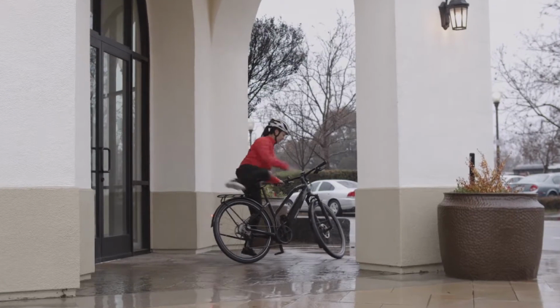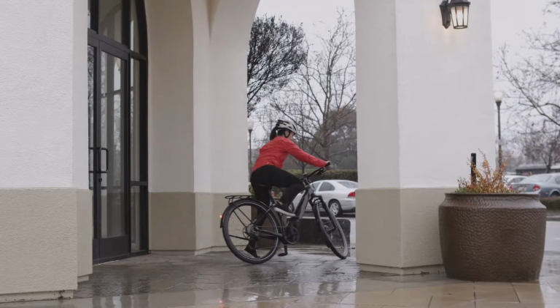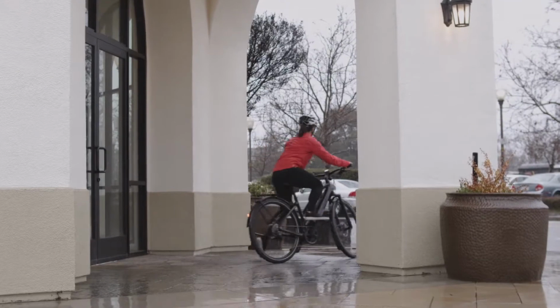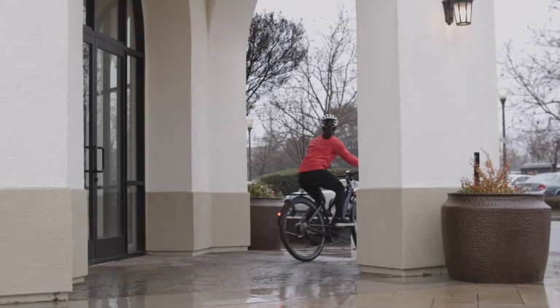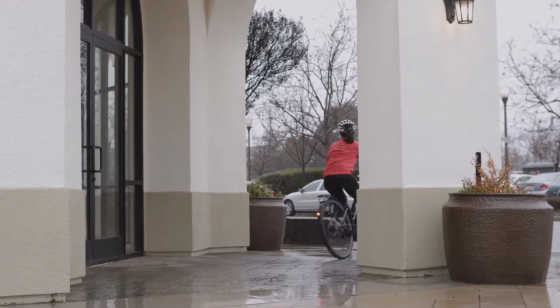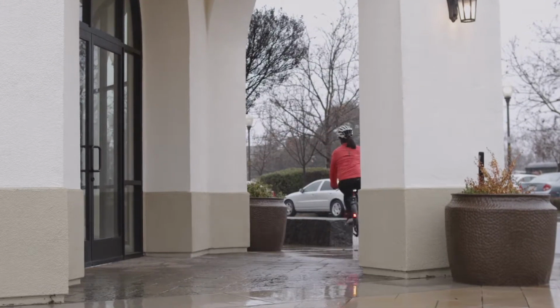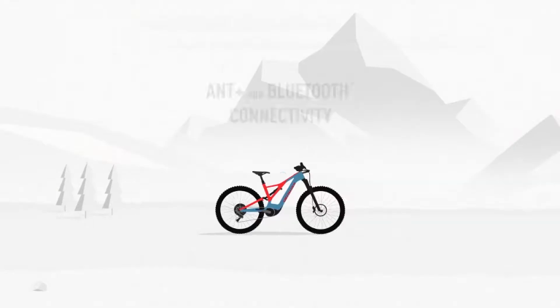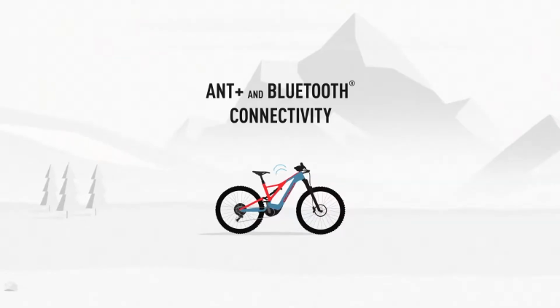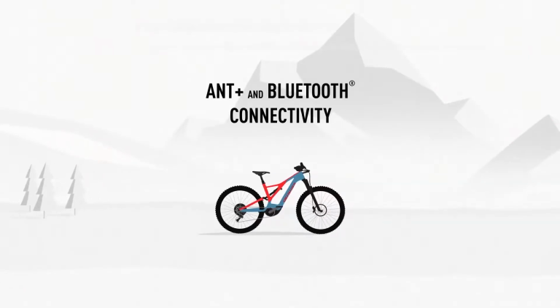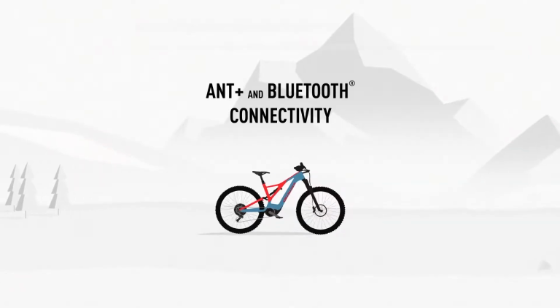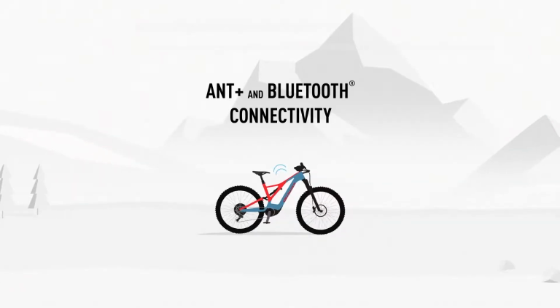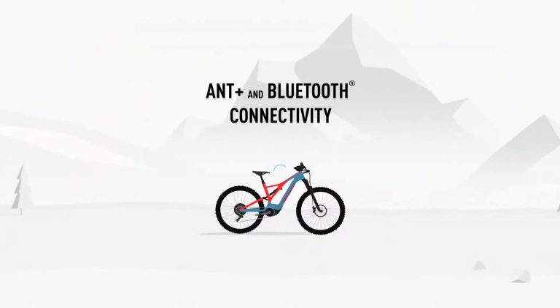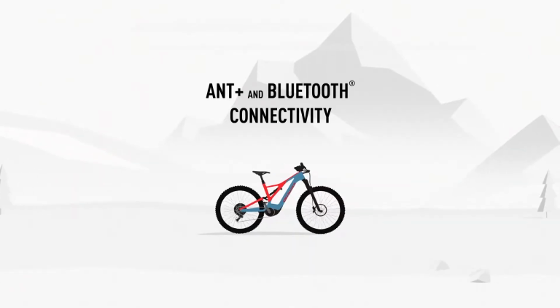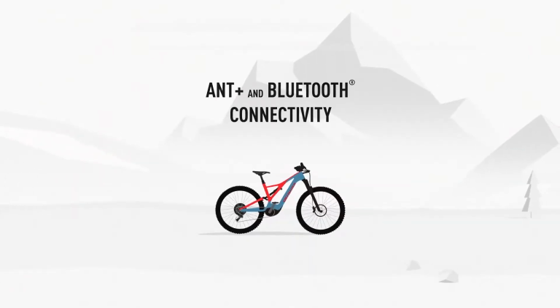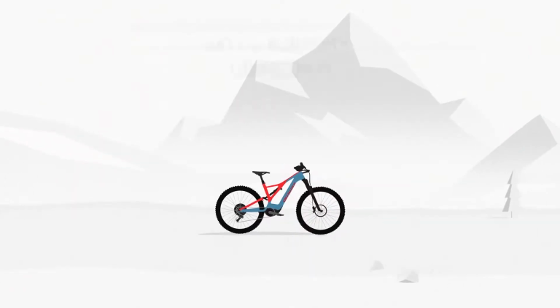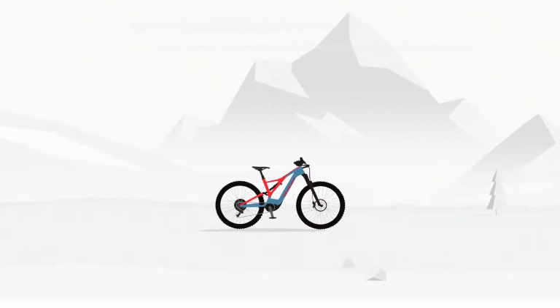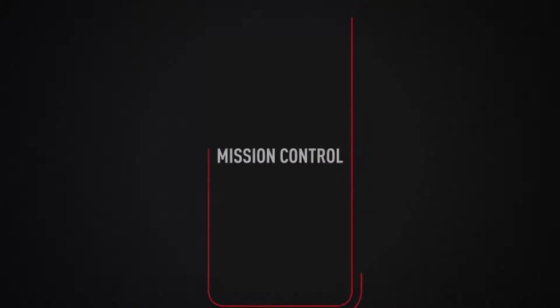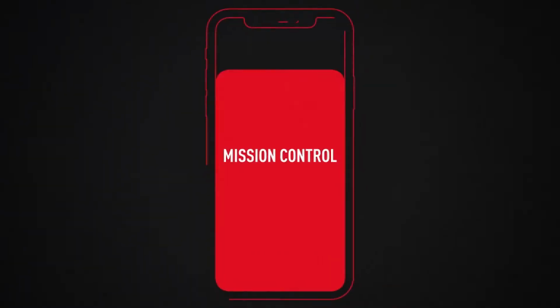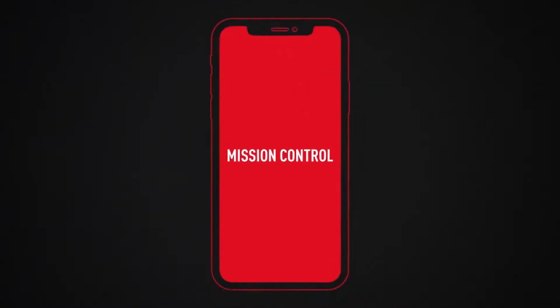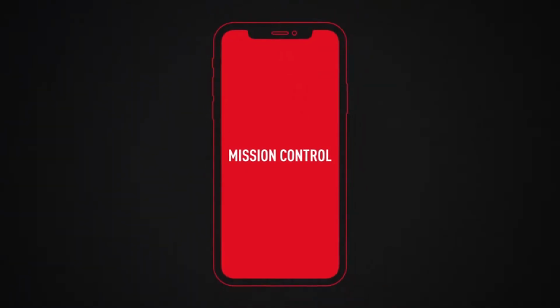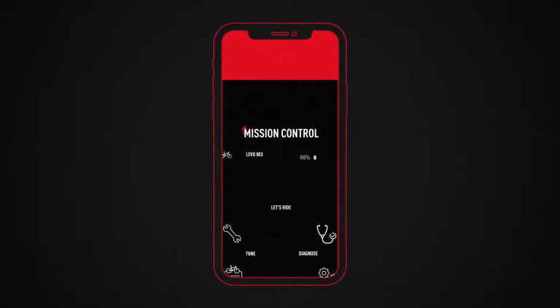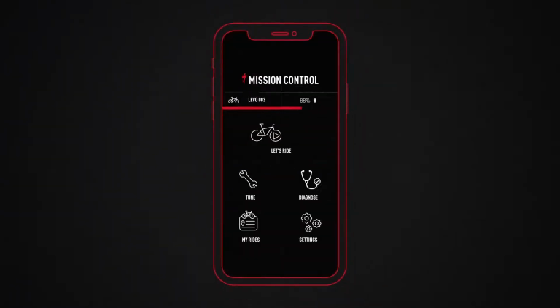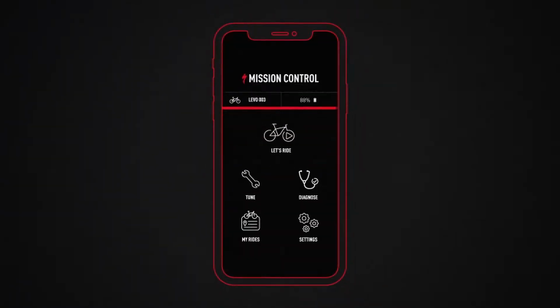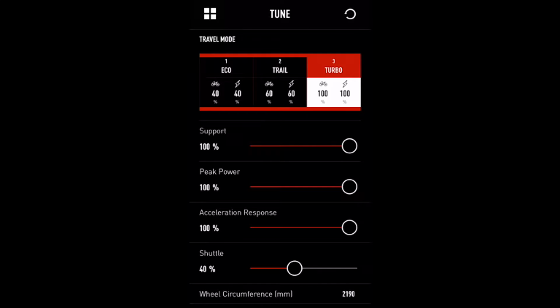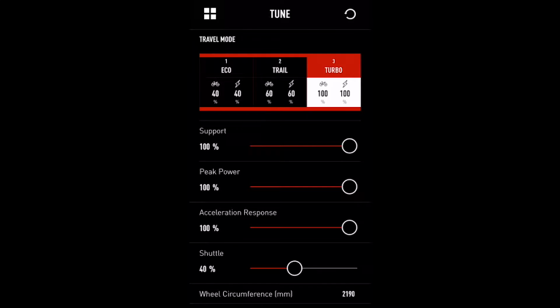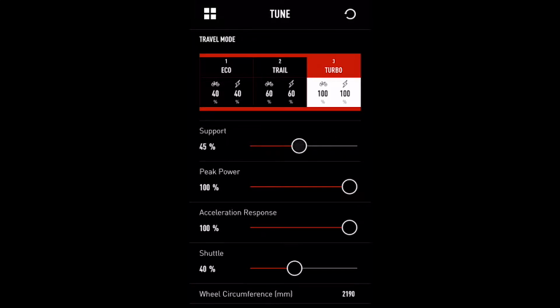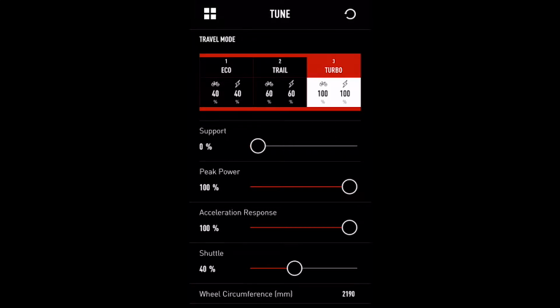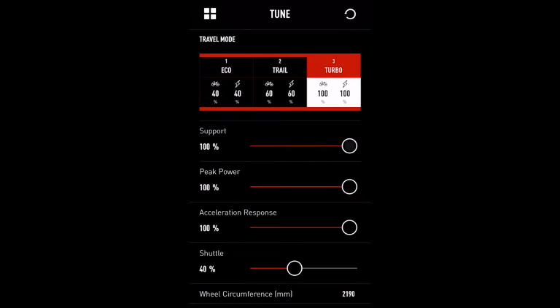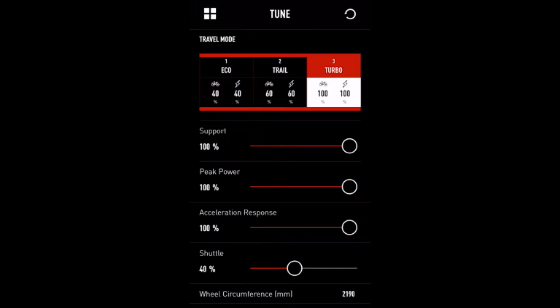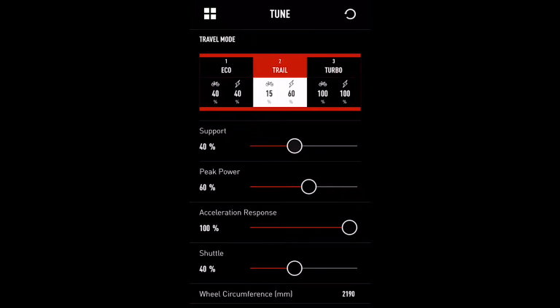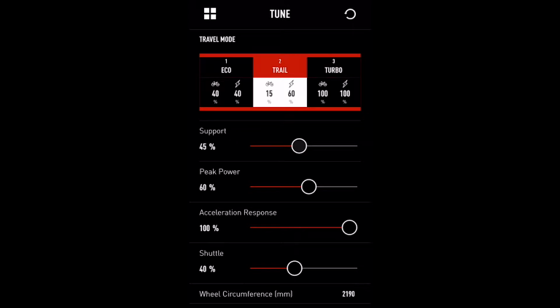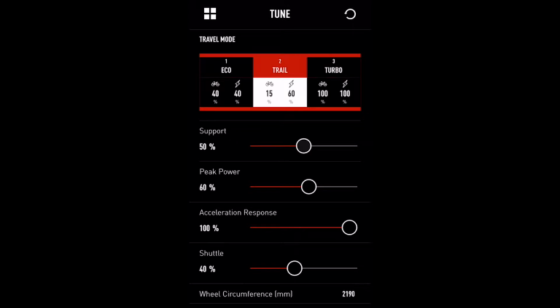A bonus of this system is the ability to sync rider power to any ANT+ enabled device. Mission Control enables riders to personalize the motor behavior through presets that favor more power or more range.